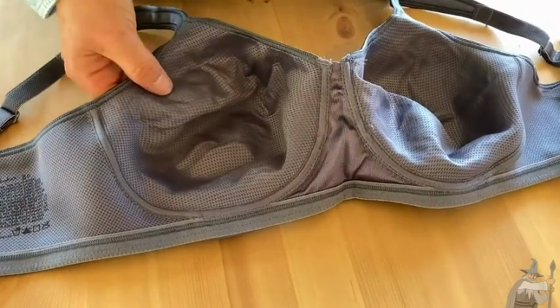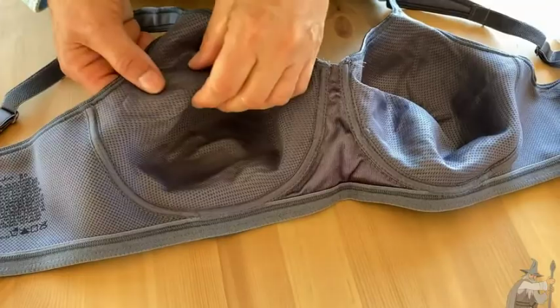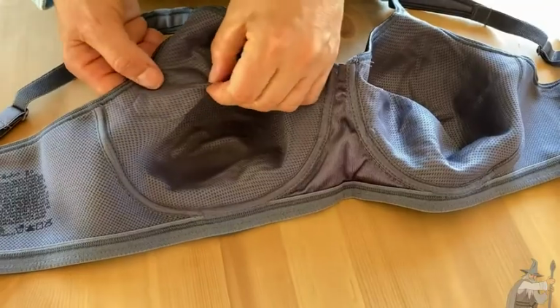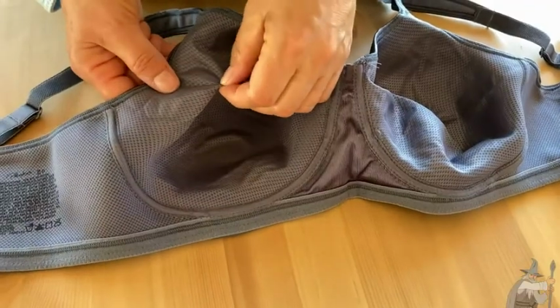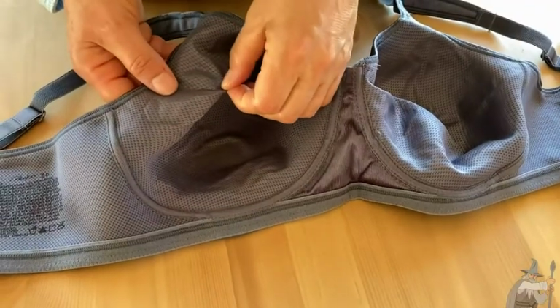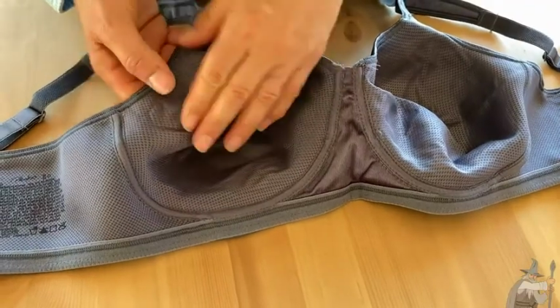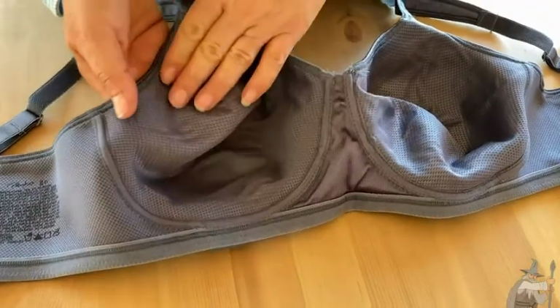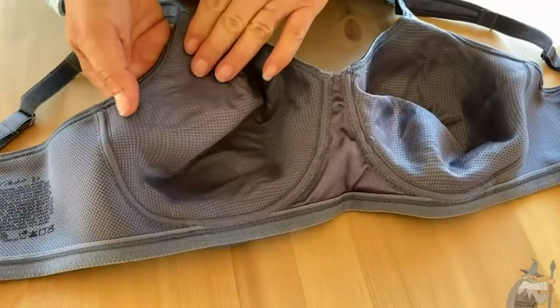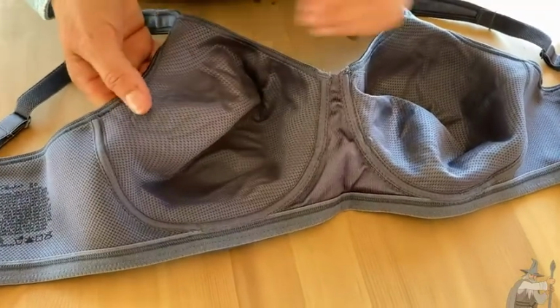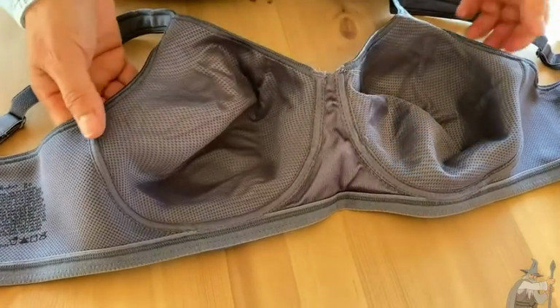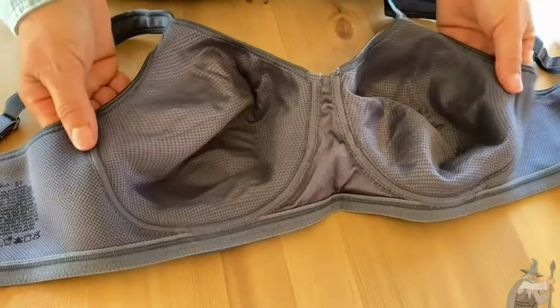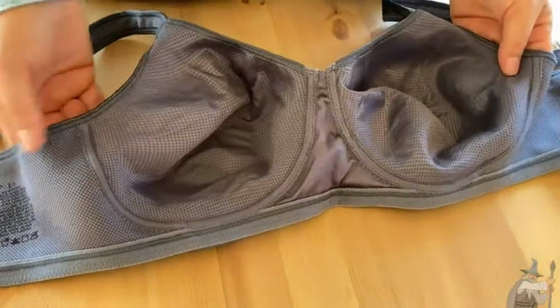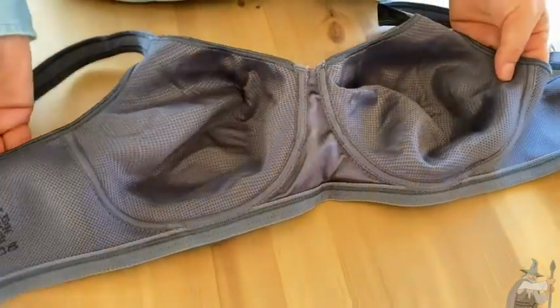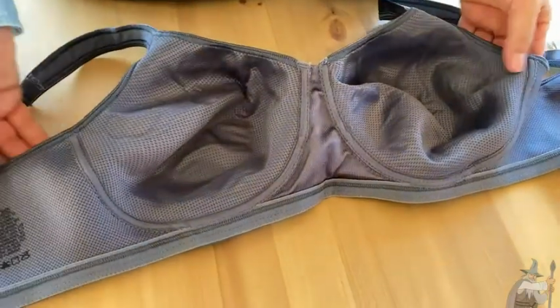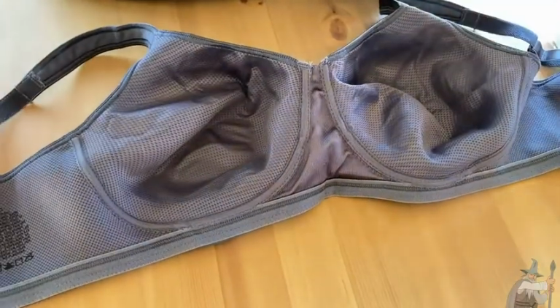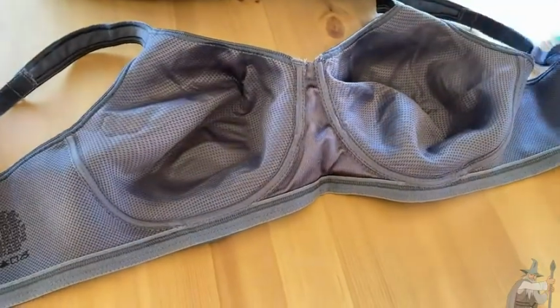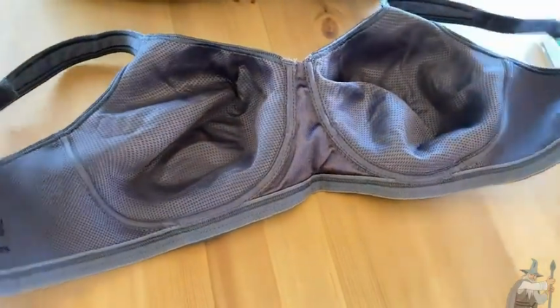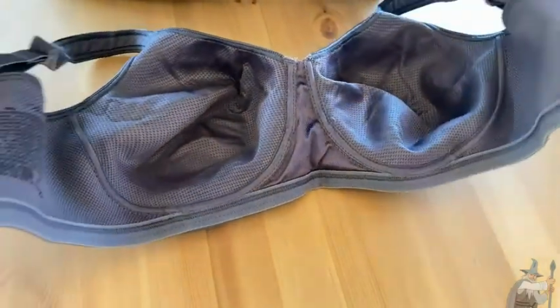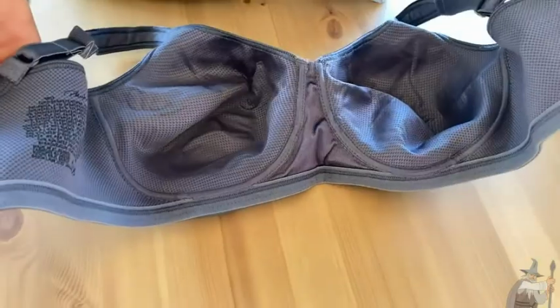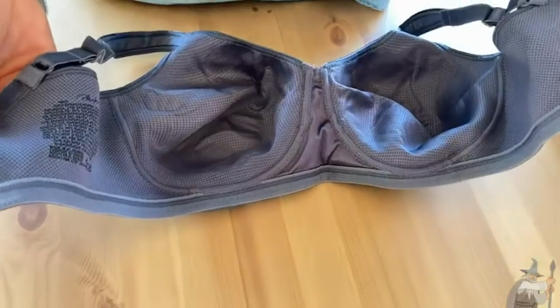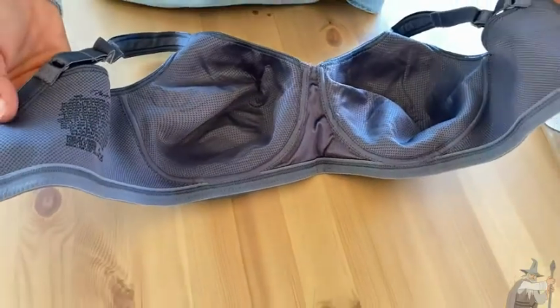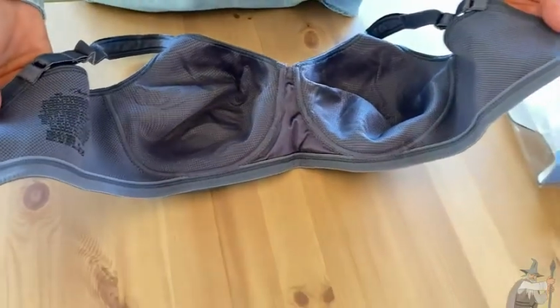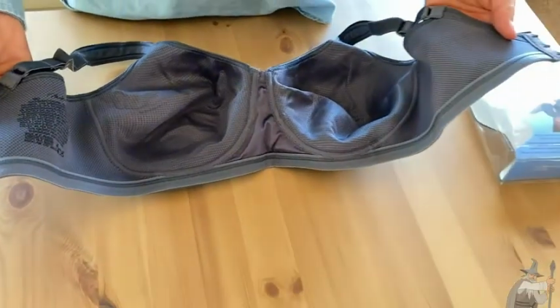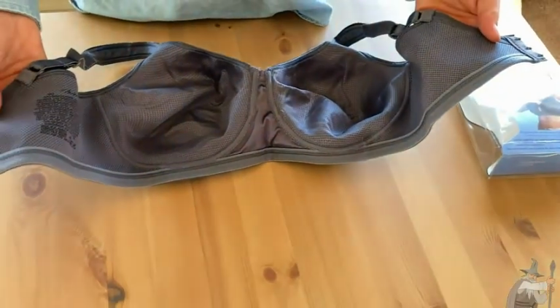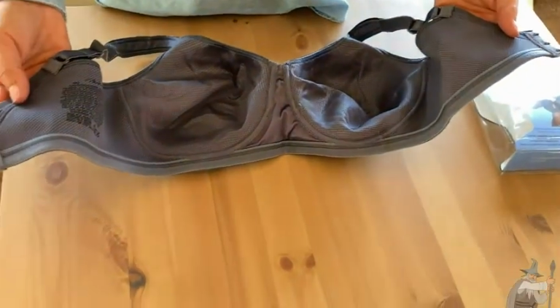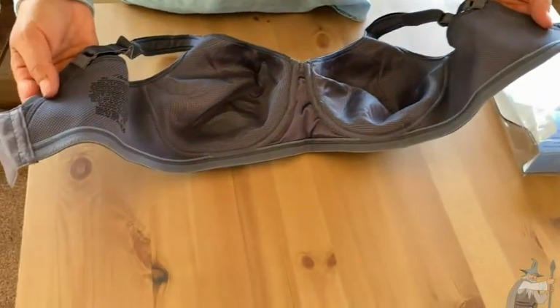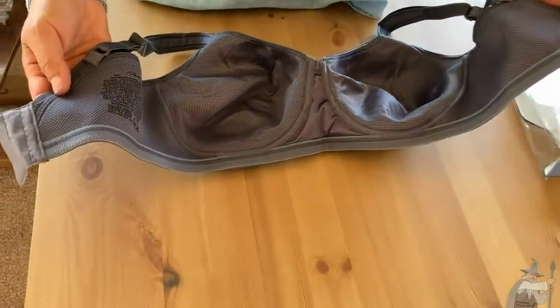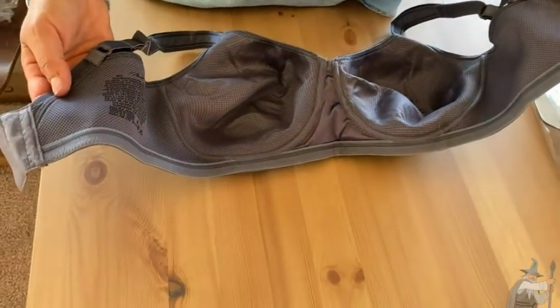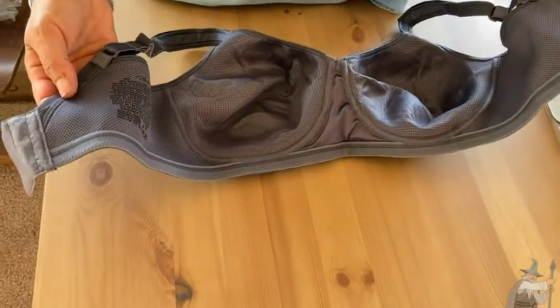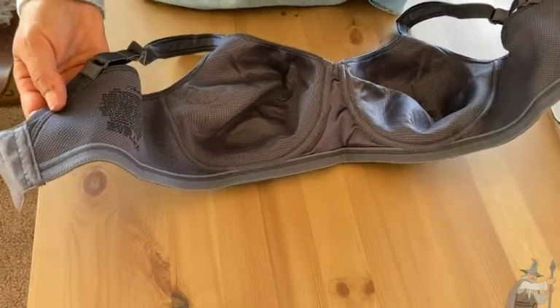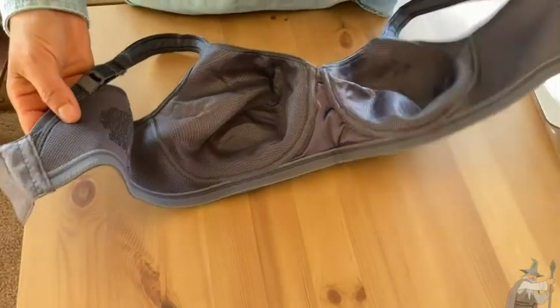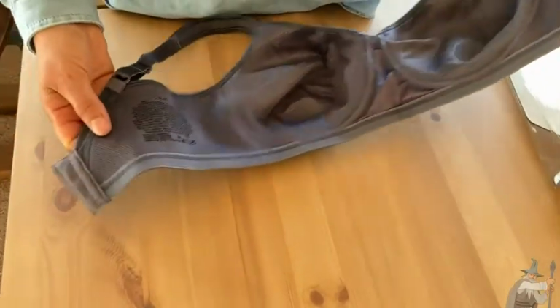Also, you have a mesh breathable fabric to keep it cool against your skin, and that really runs throughout the entire inside of the bra. So another nice feature about this bra.